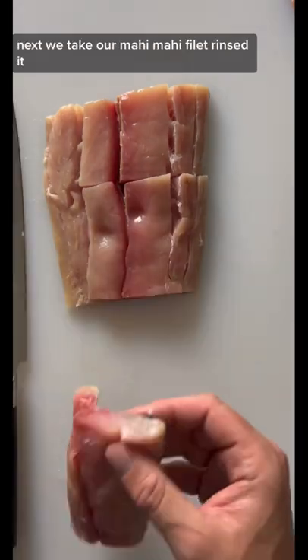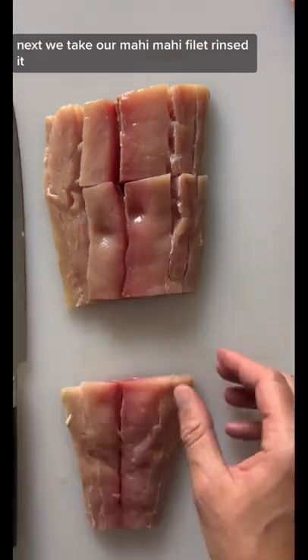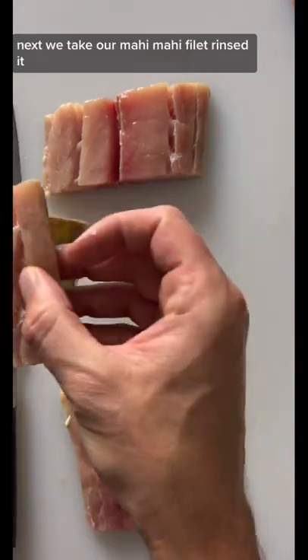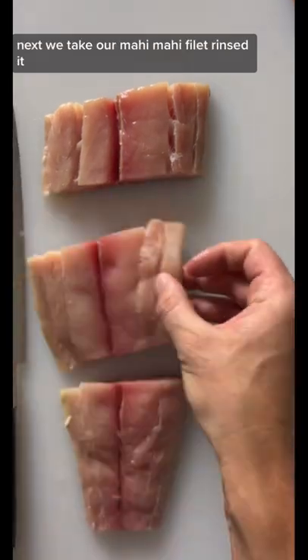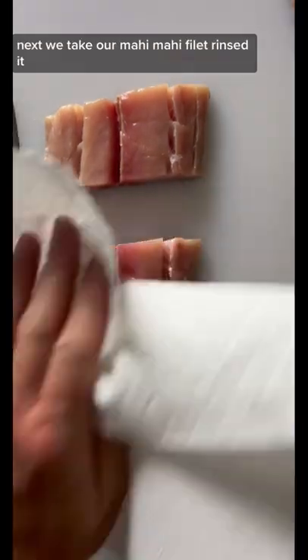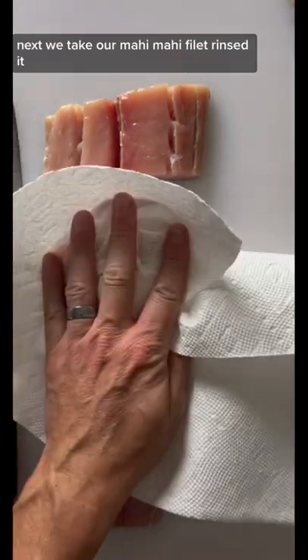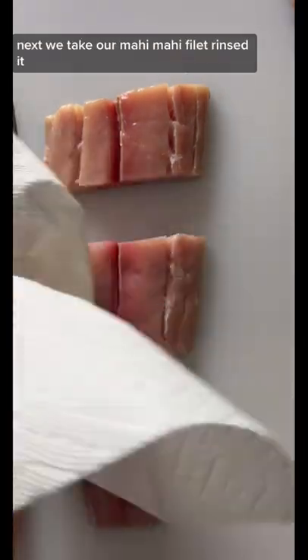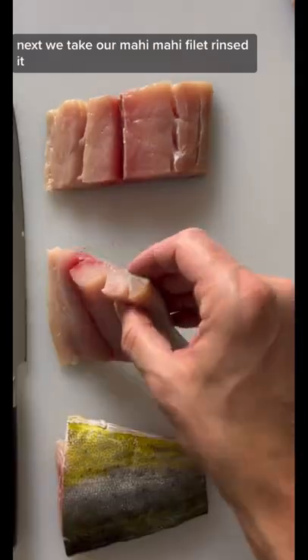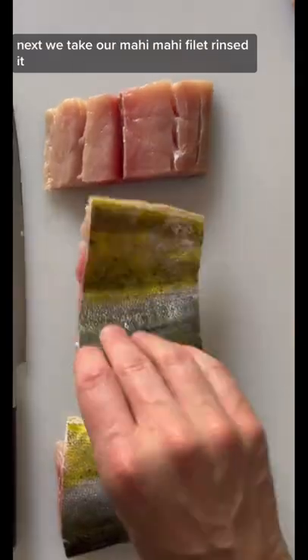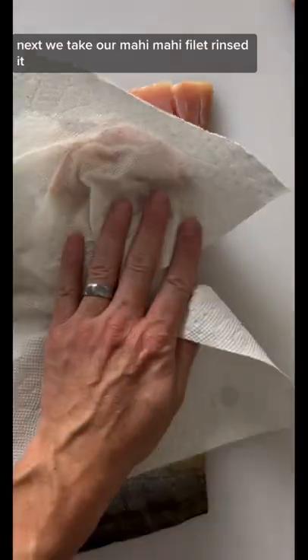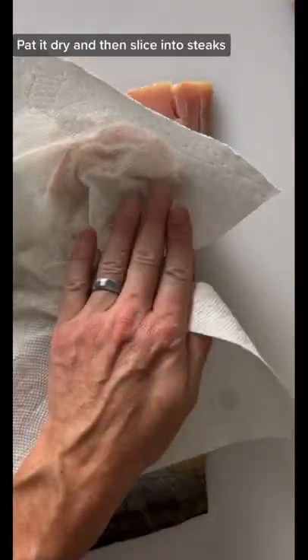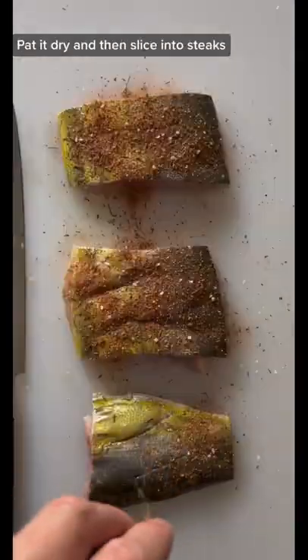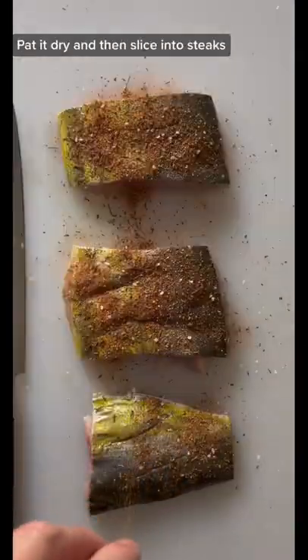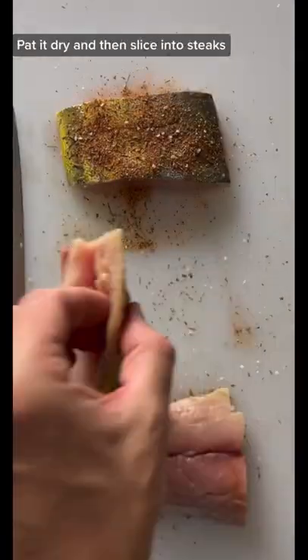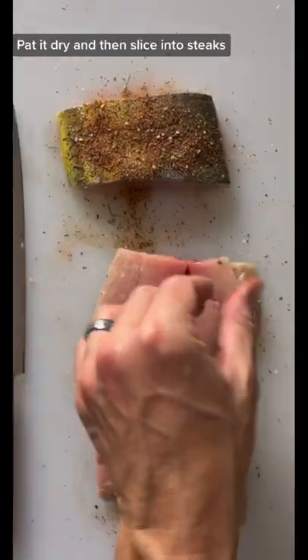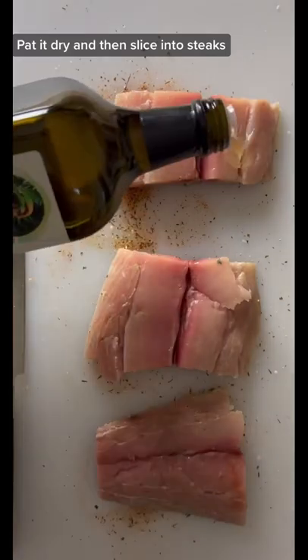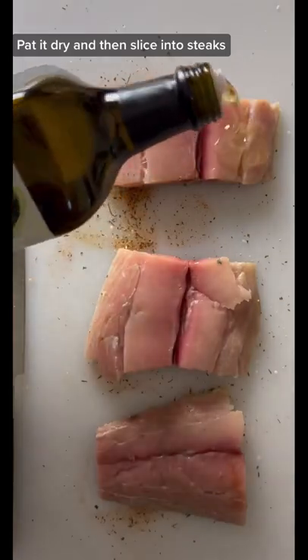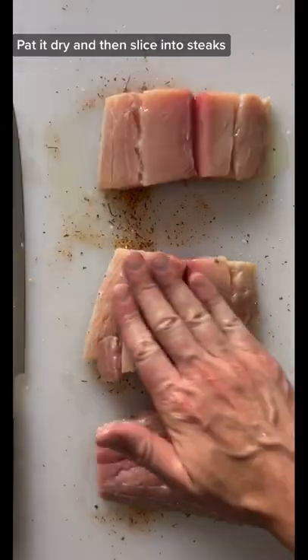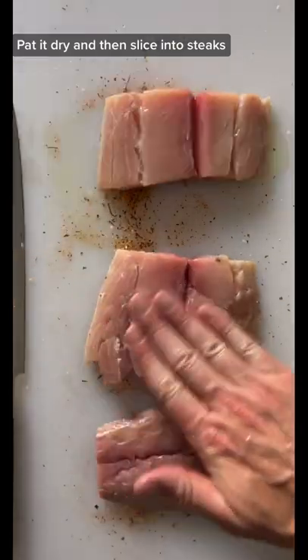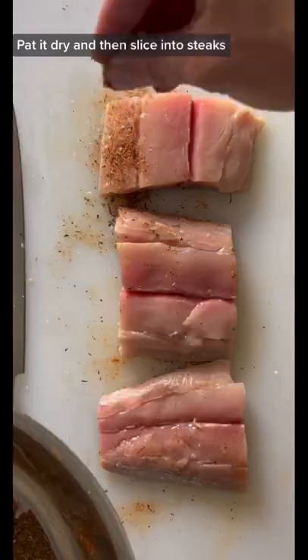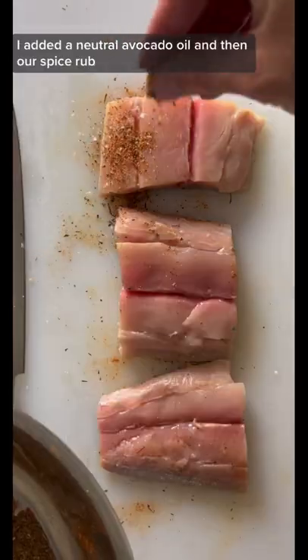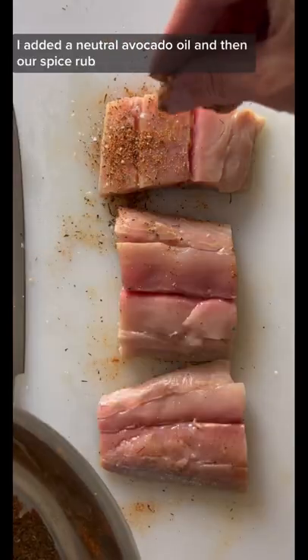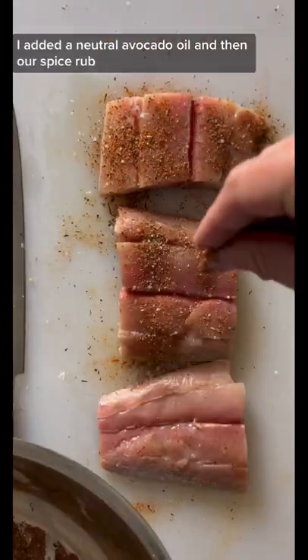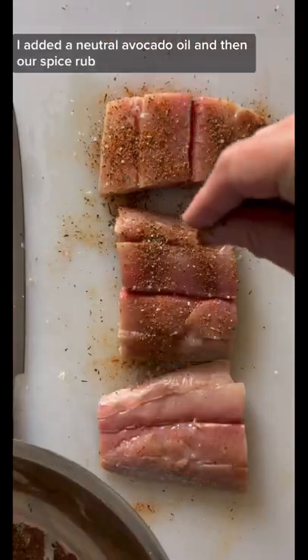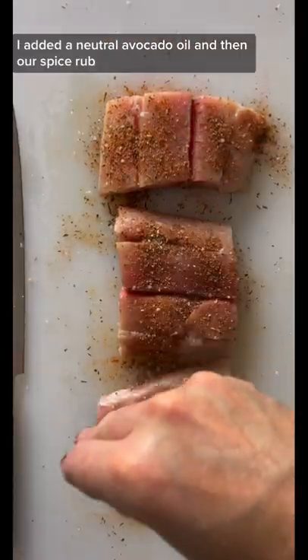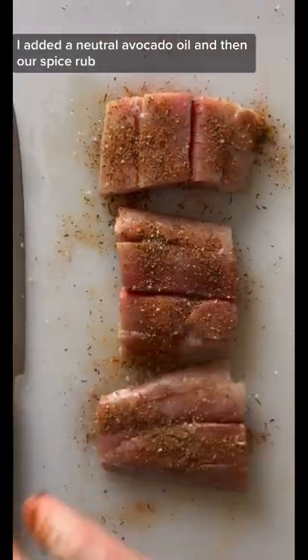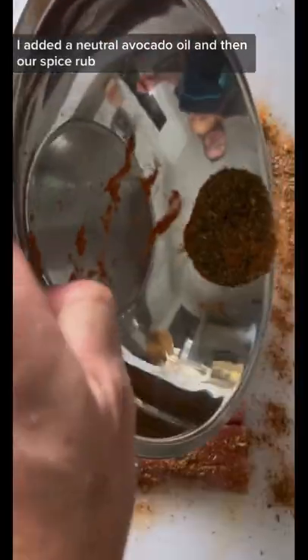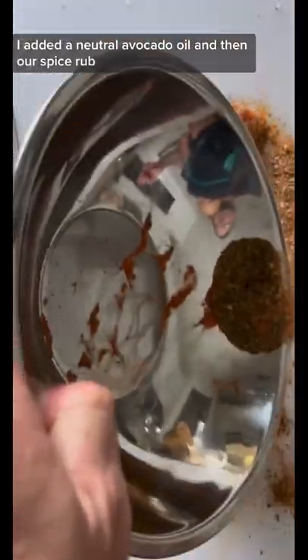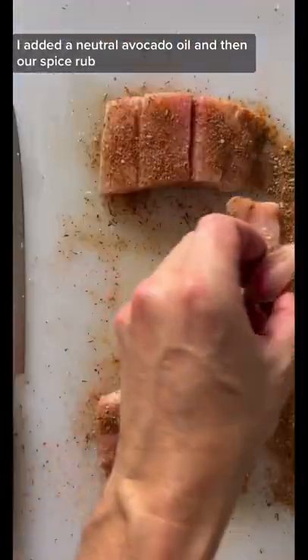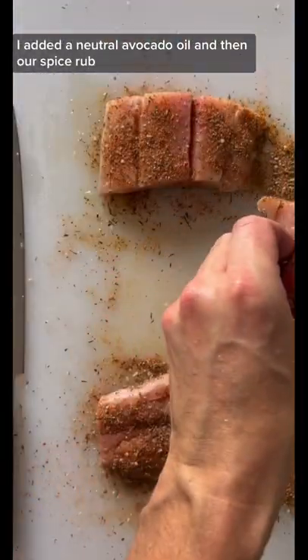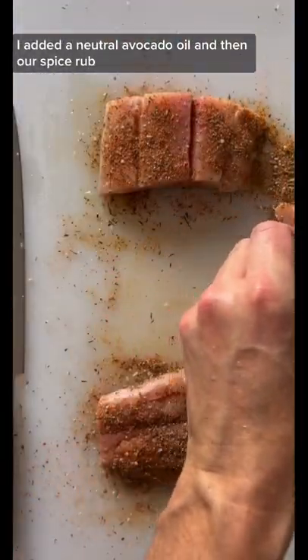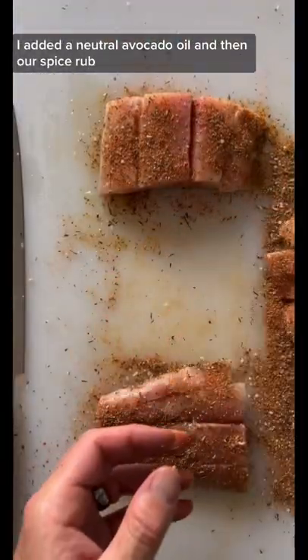Next we take our Mahi Mahi filet, rinsed it, pat it dry, and then sliced into steaks. I added a neutral avocado oil and then our spice rub.